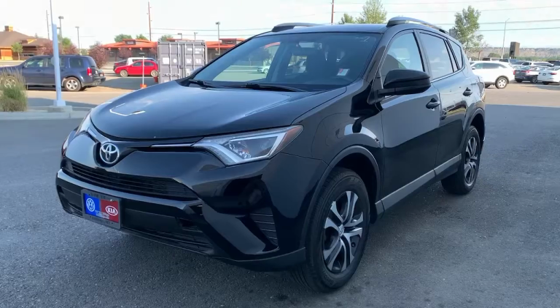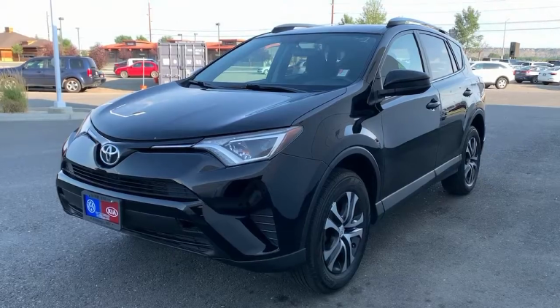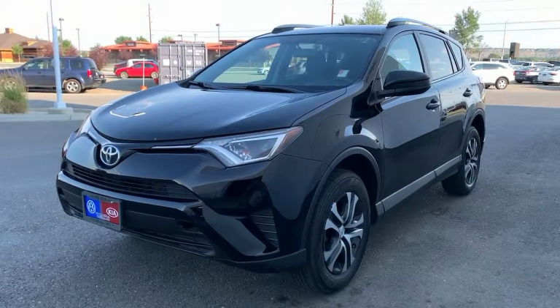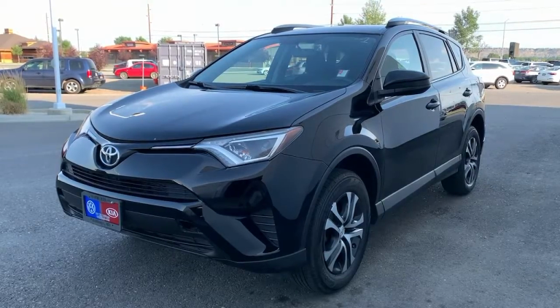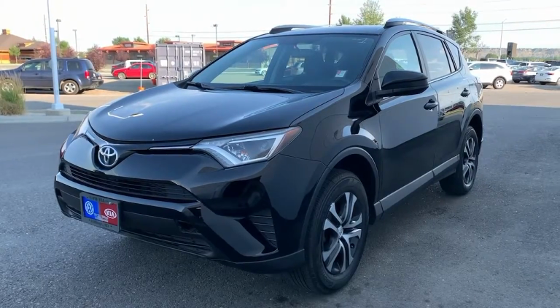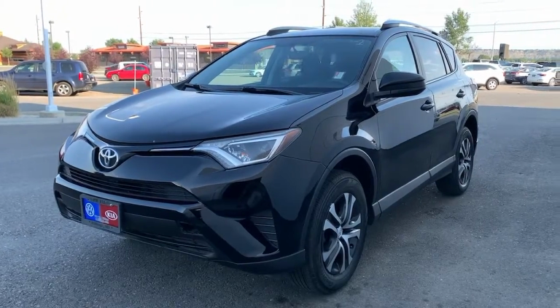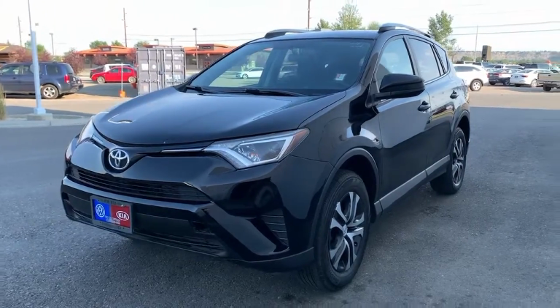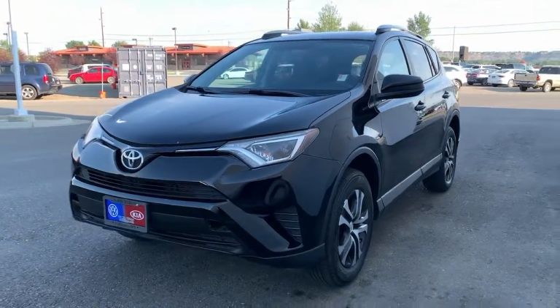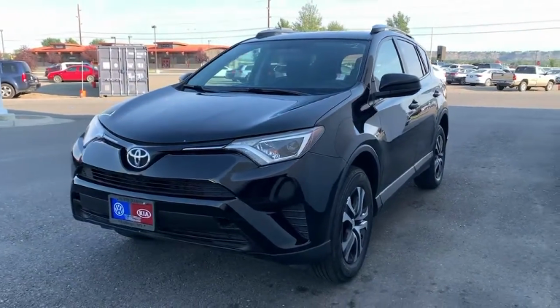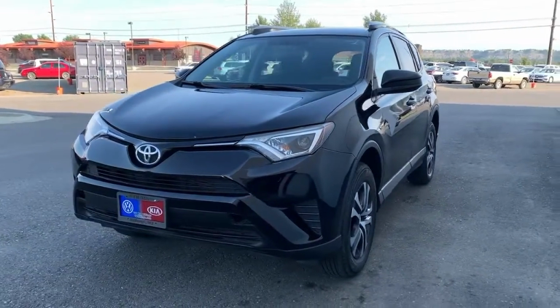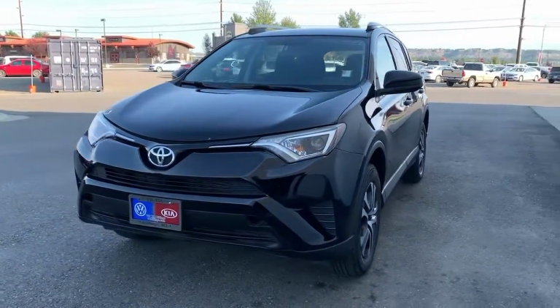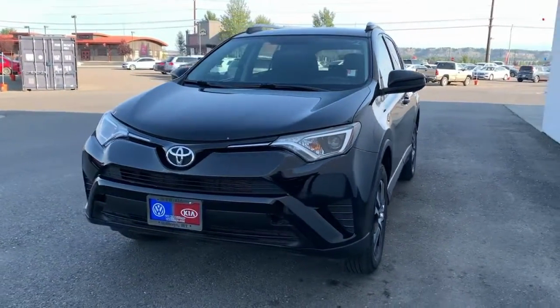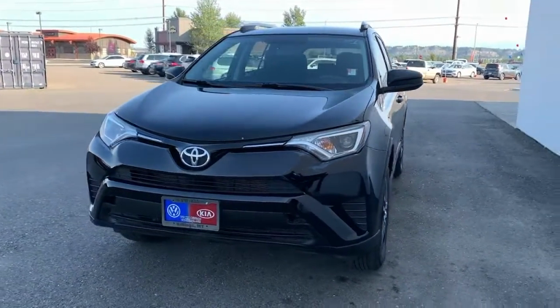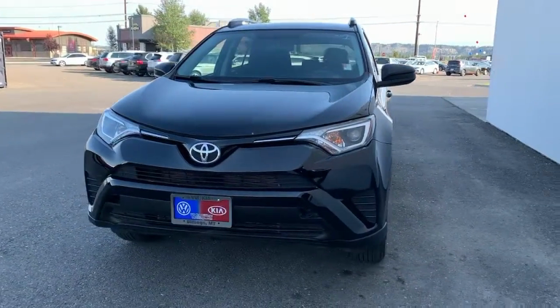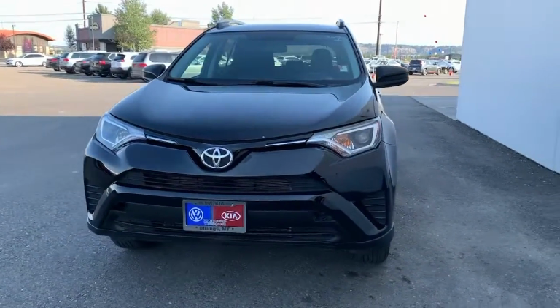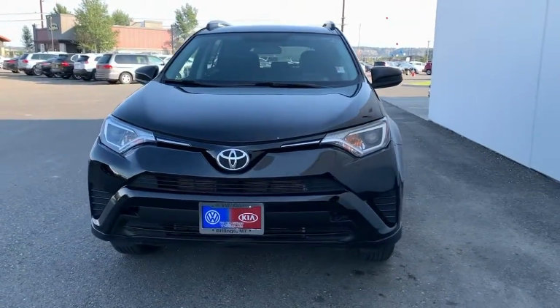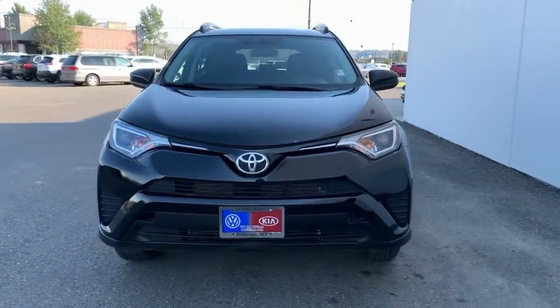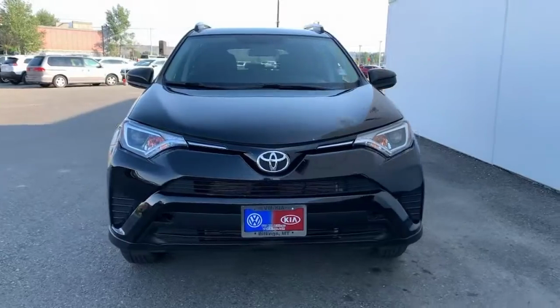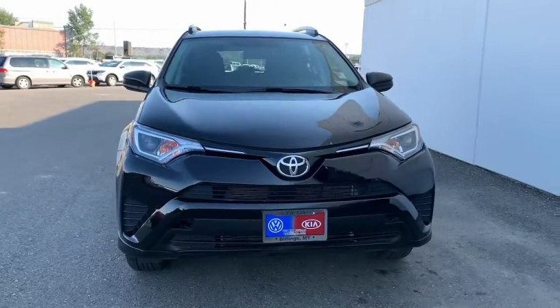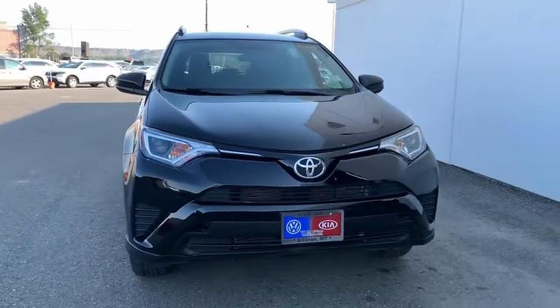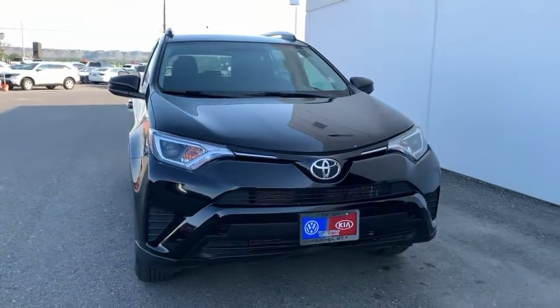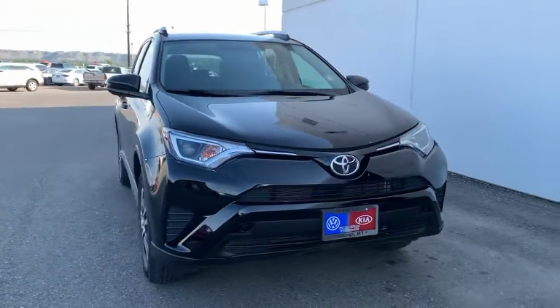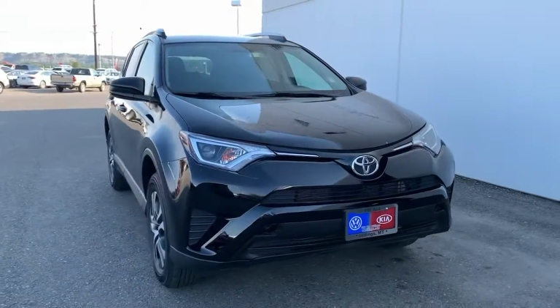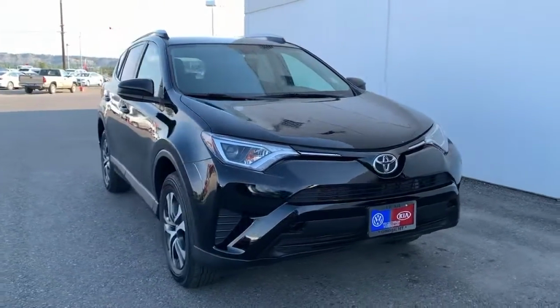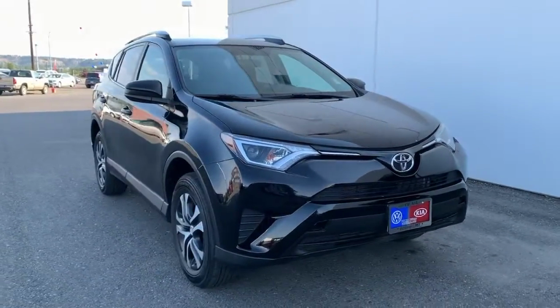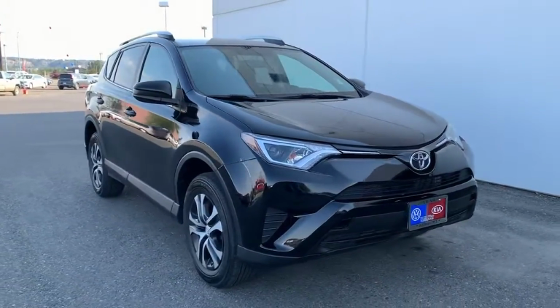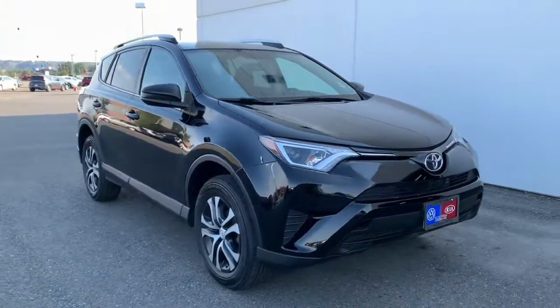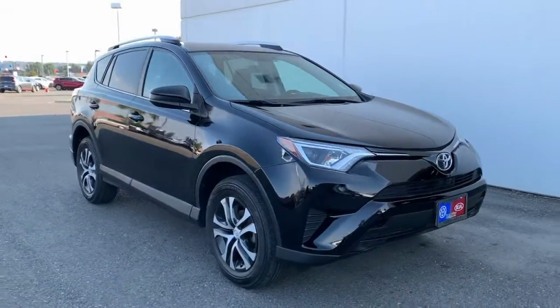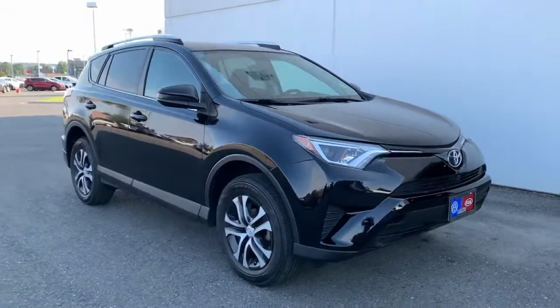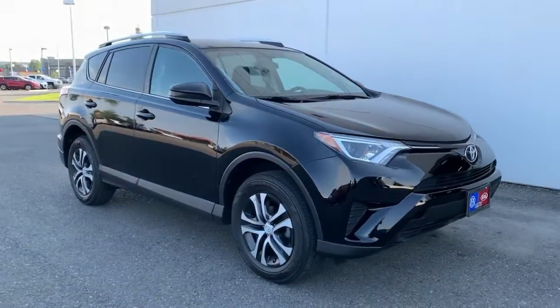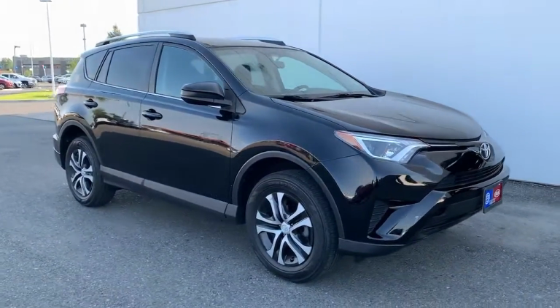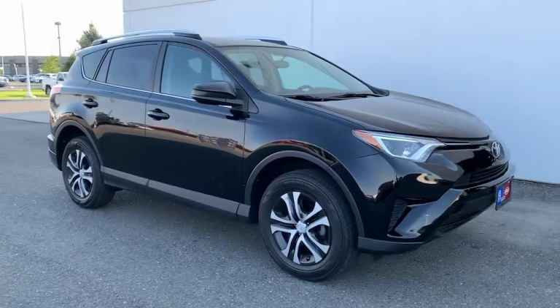Enjoy the view of this 2016 Toyota RAV4. With less than 50,000 miles on the odometer, this vehicle stands out from the rest.